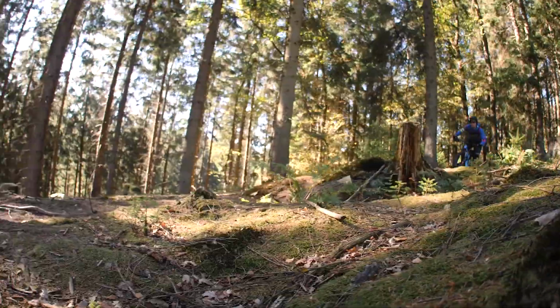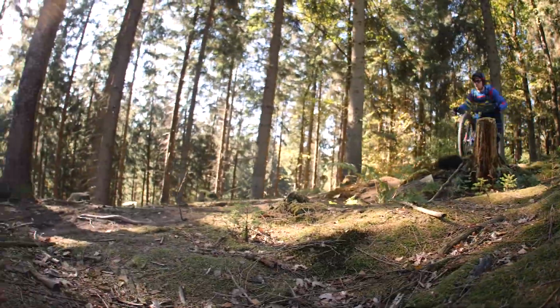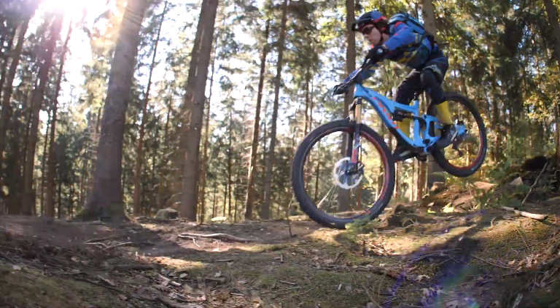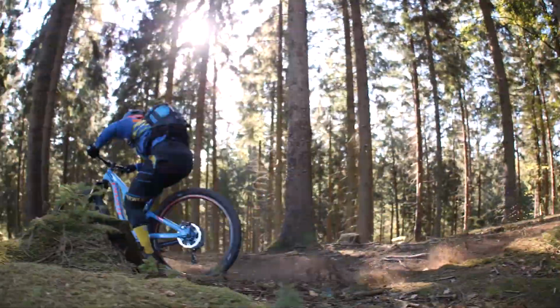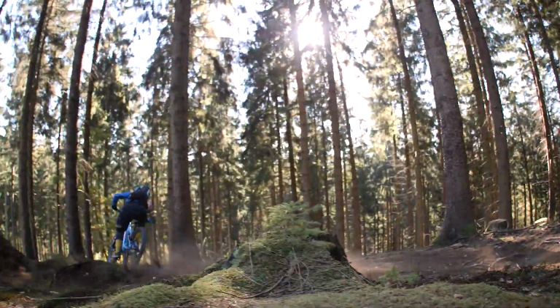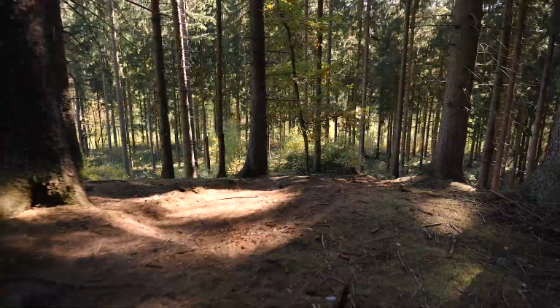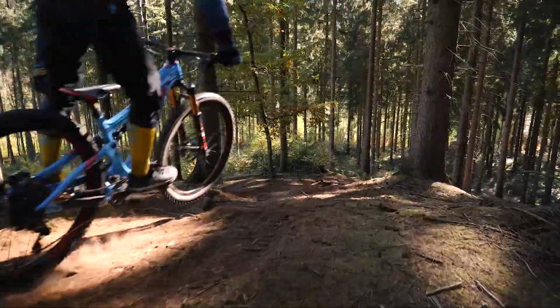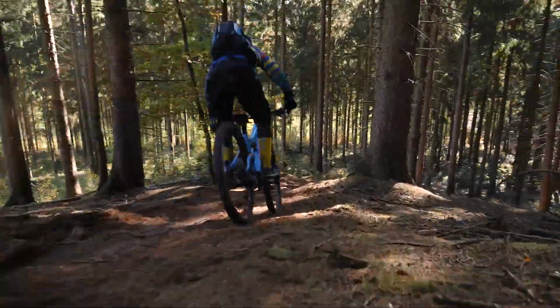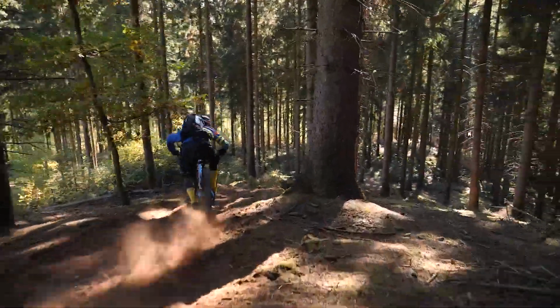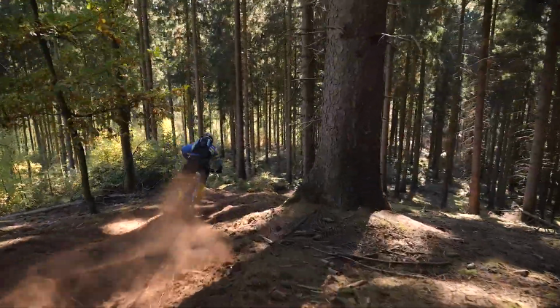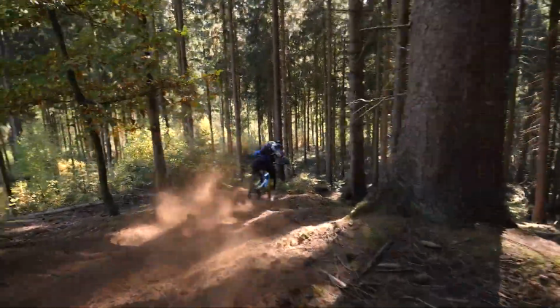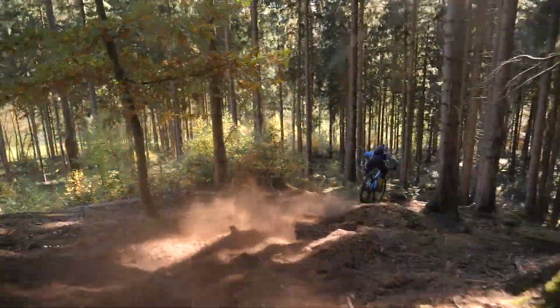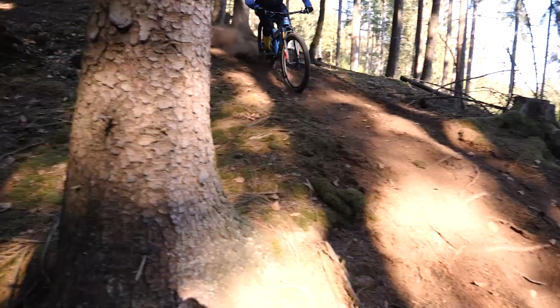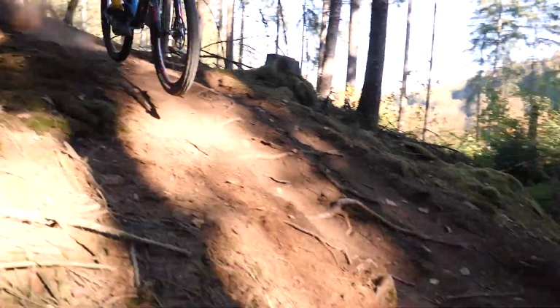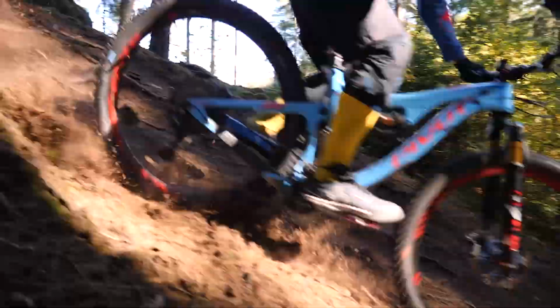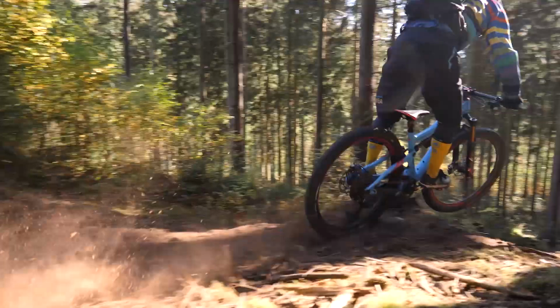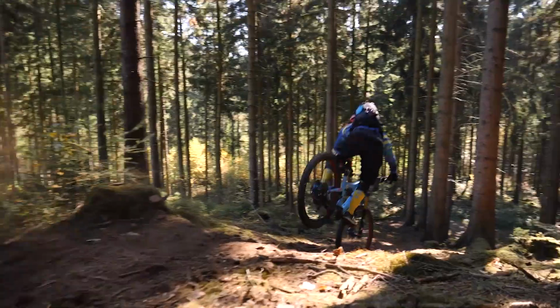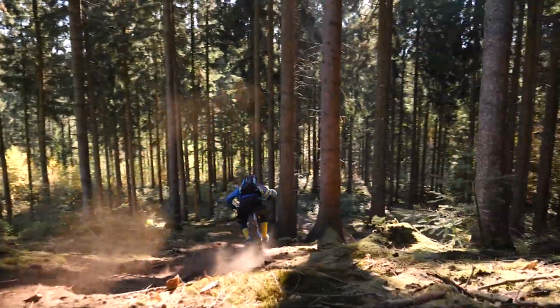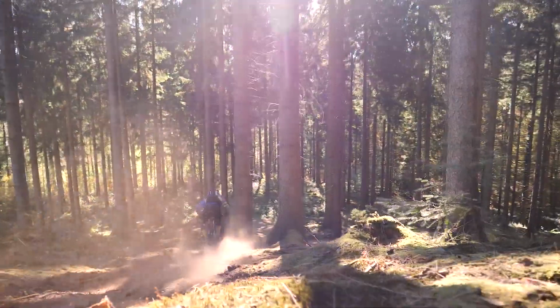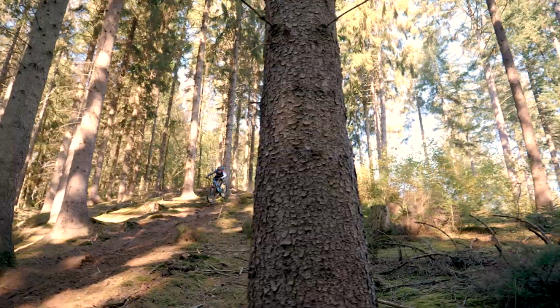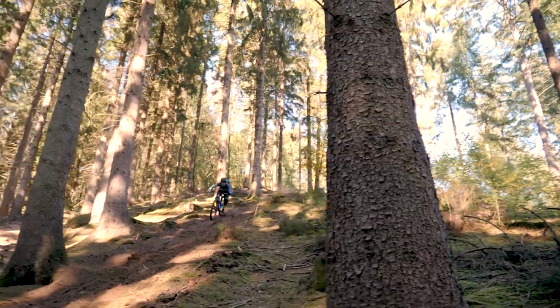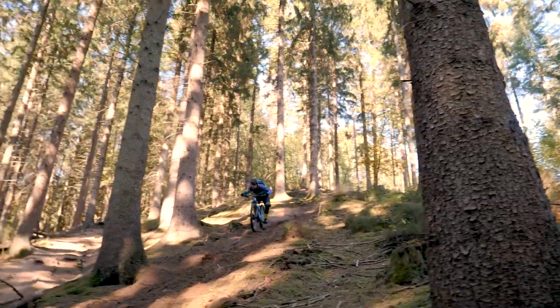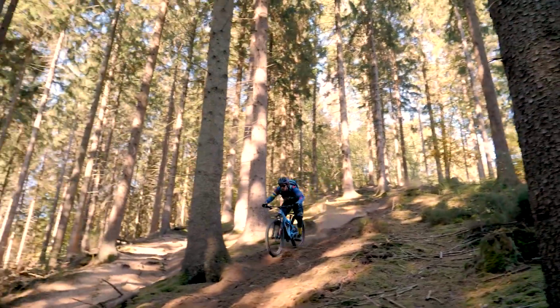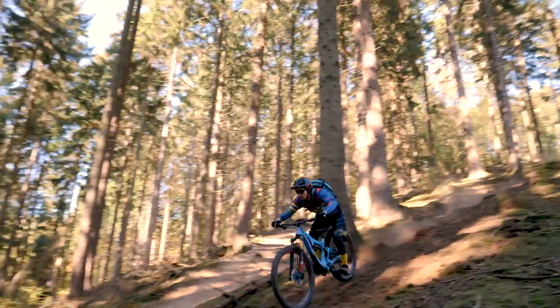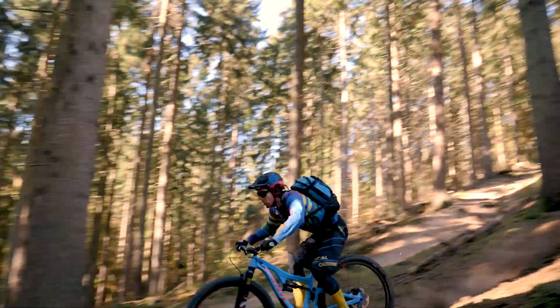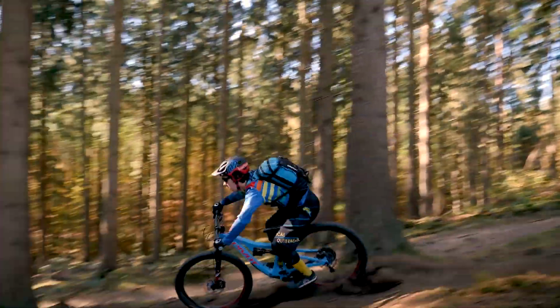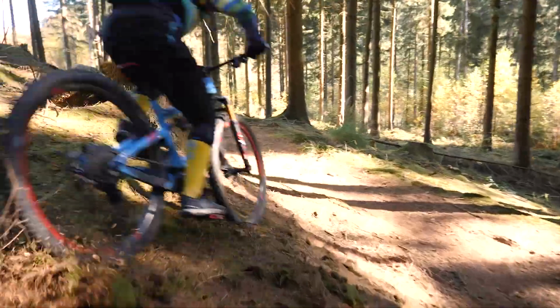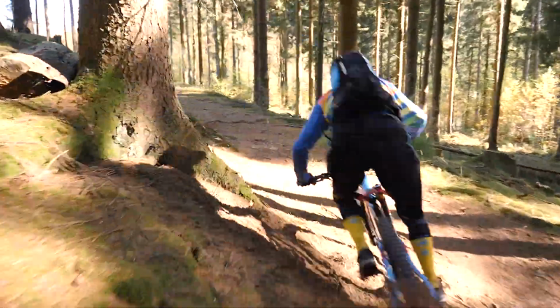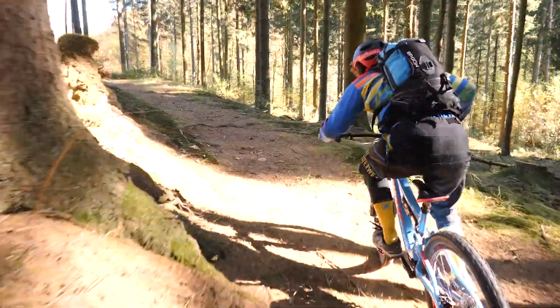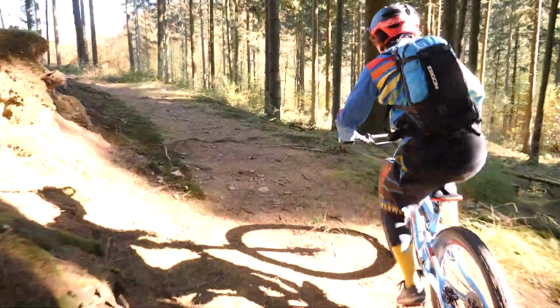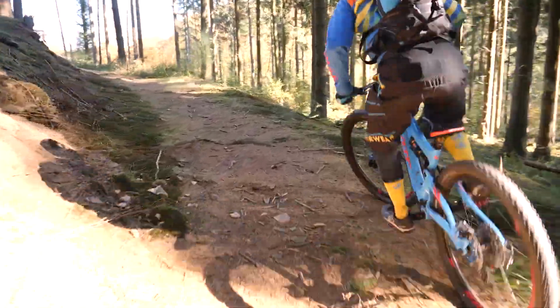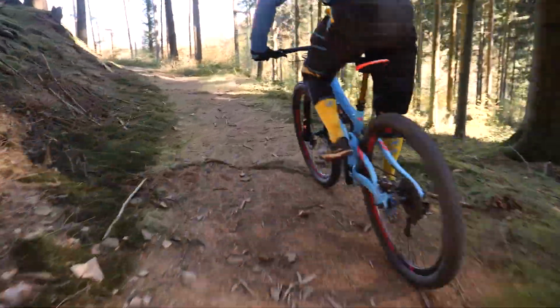Generally it sticks reliably to the ground and produces a lot of traction, but it can also be easily disconnected from the ground into the air if necessary. Thanks to the short chainstays the bike remains playful despite the large wheels.